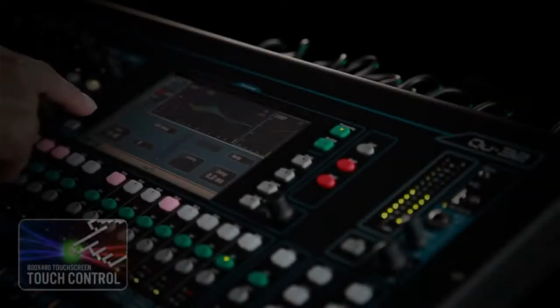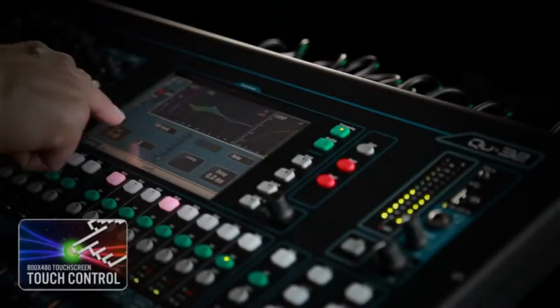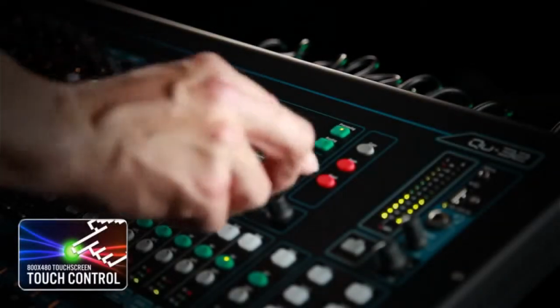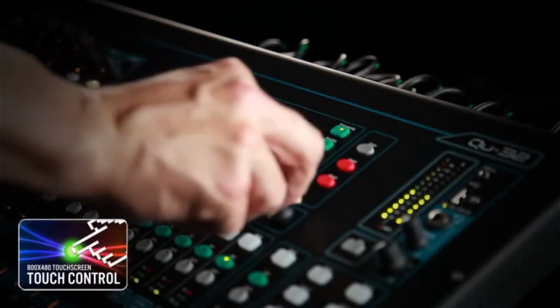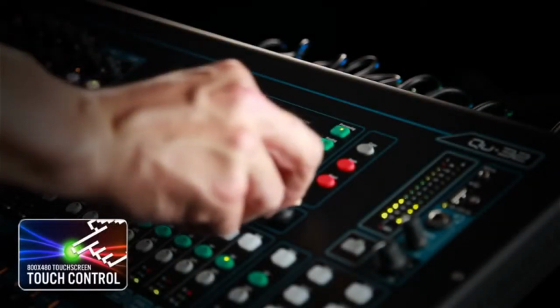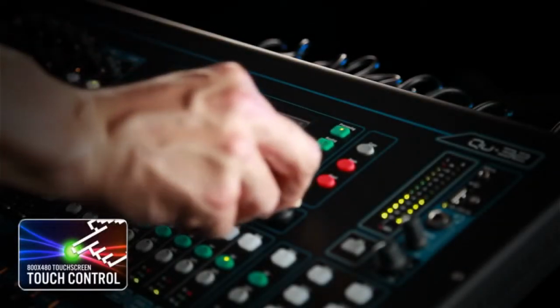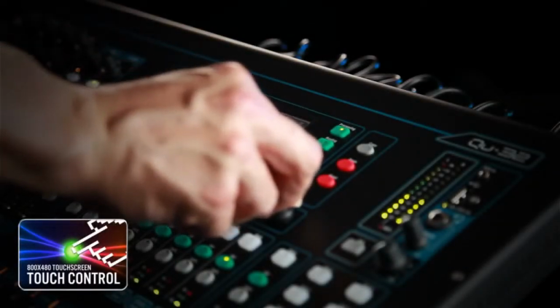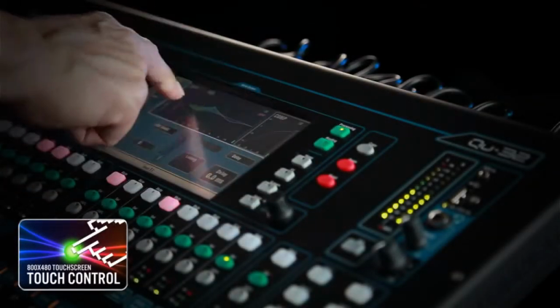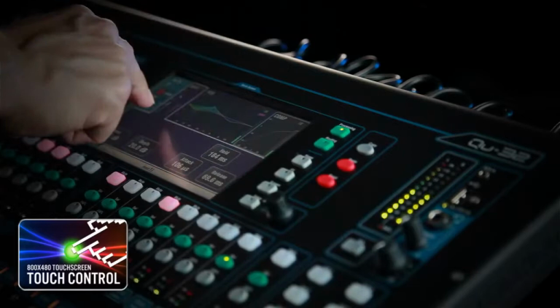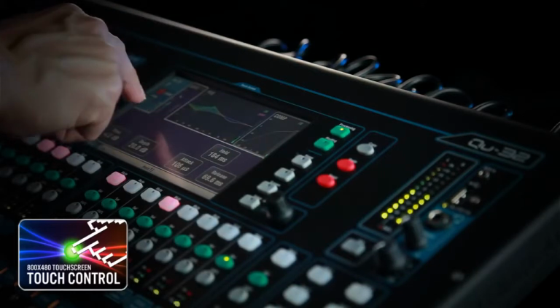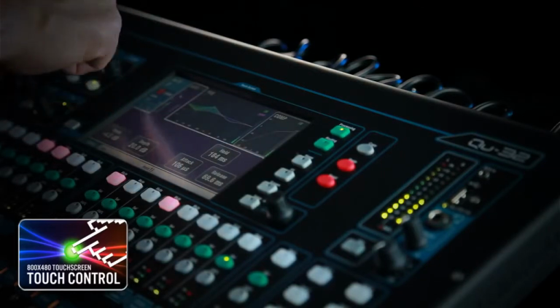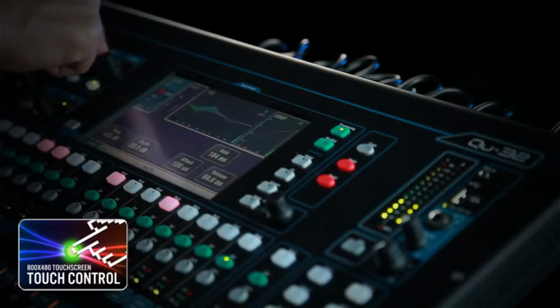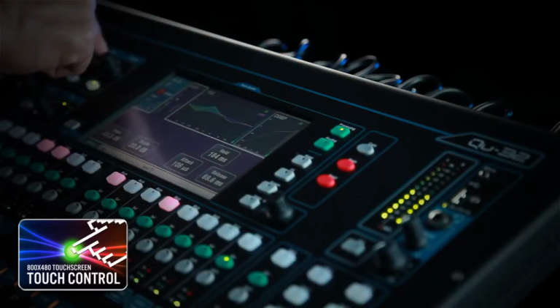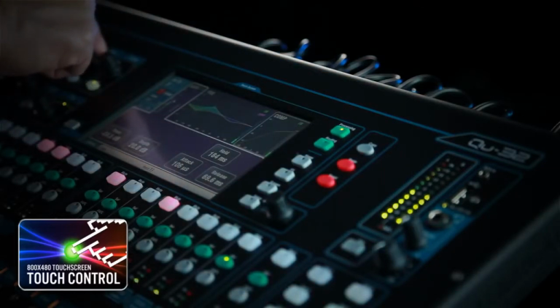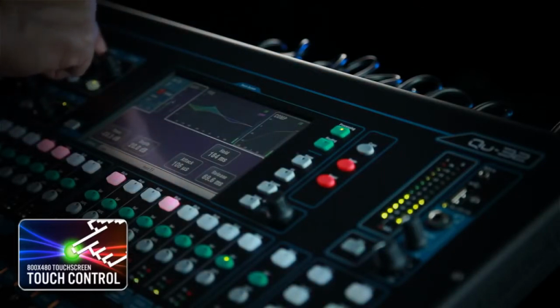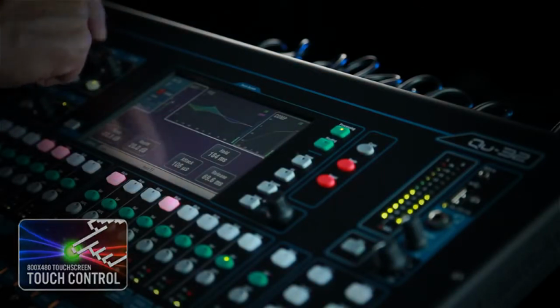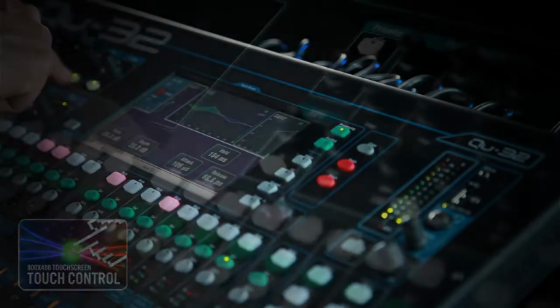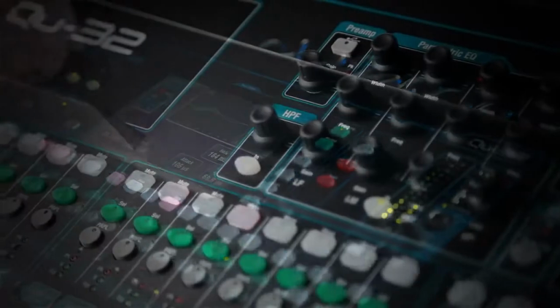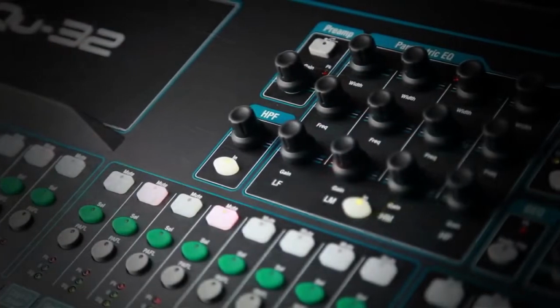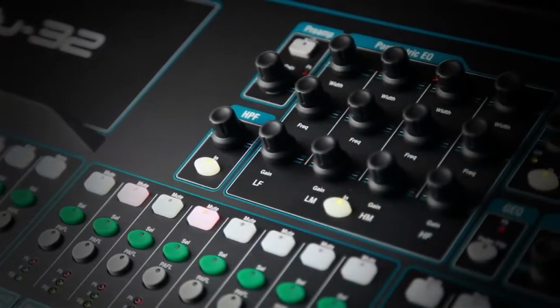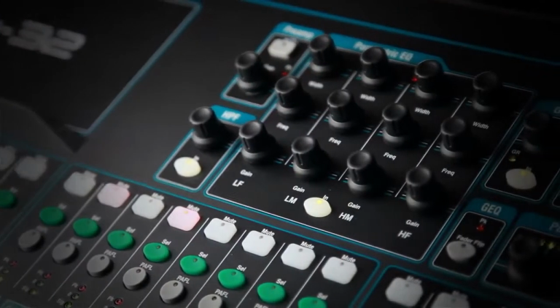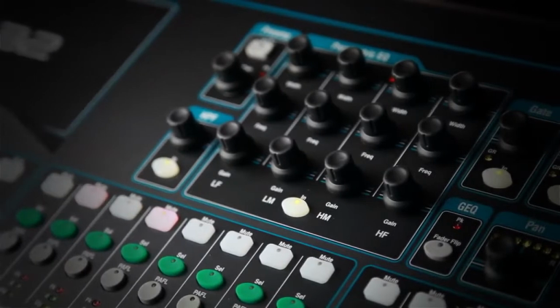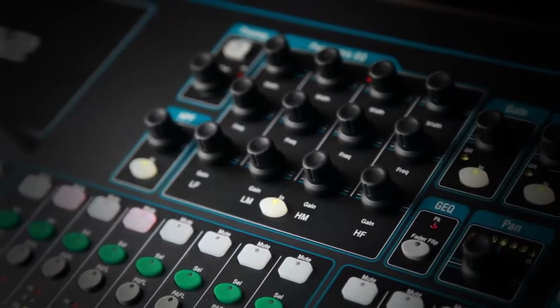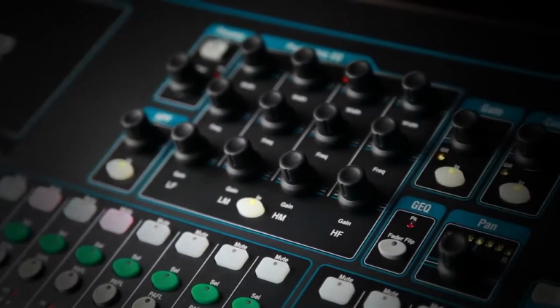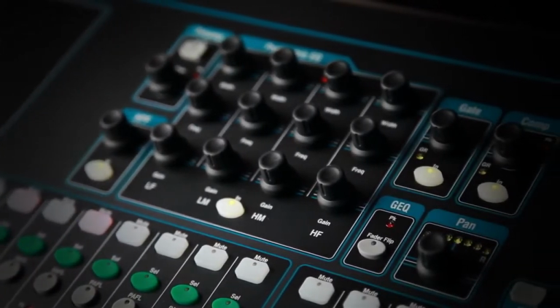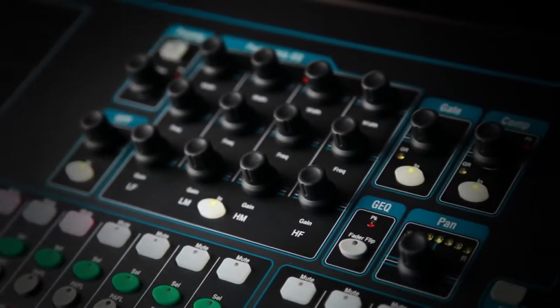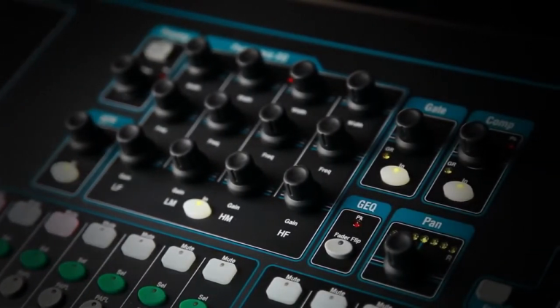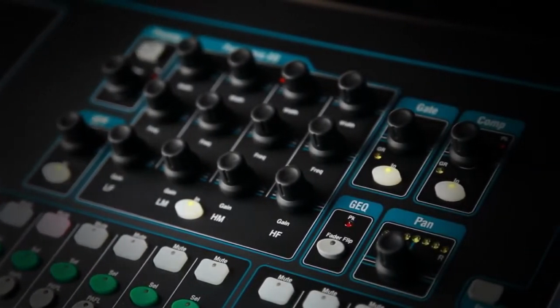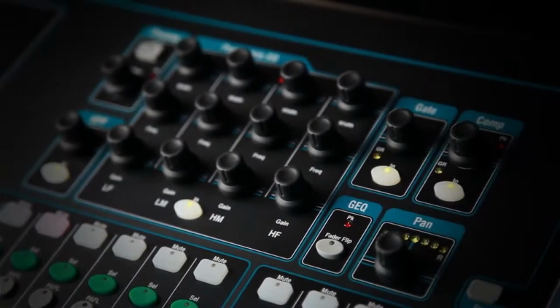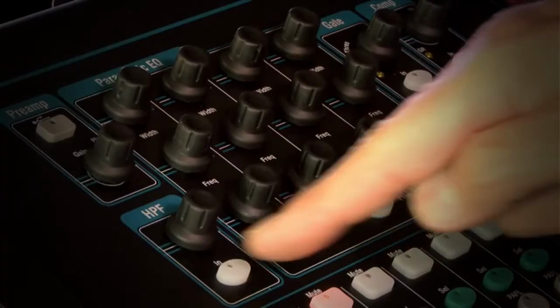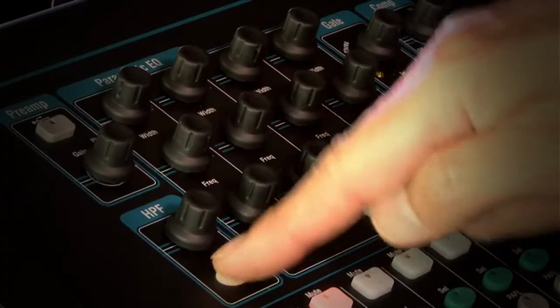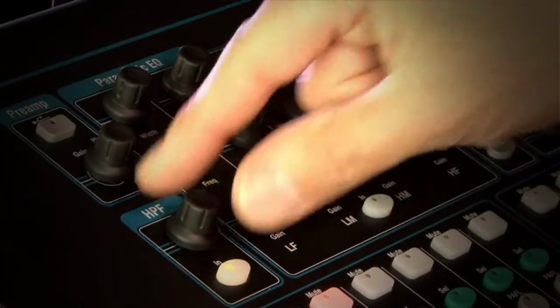All controls are easily accessible thanks to the 7-inch full-colour touch screen and a streamlined logical user interface. Working in harmony with the touch screen, Q32's Superstrip gives you hands-on control for the selected channel.